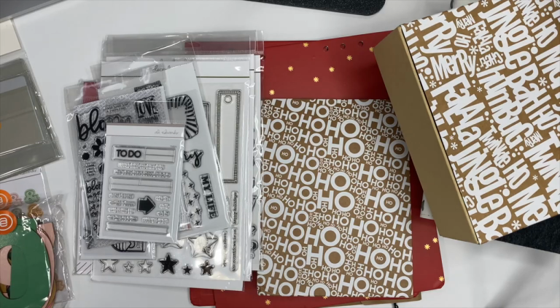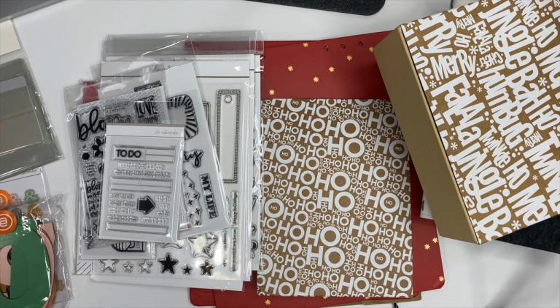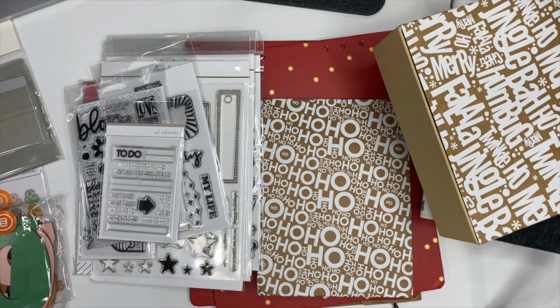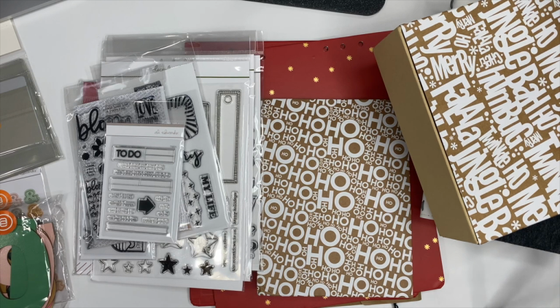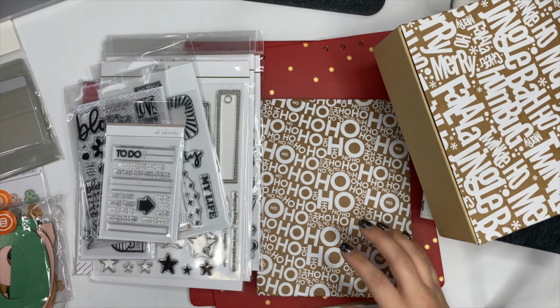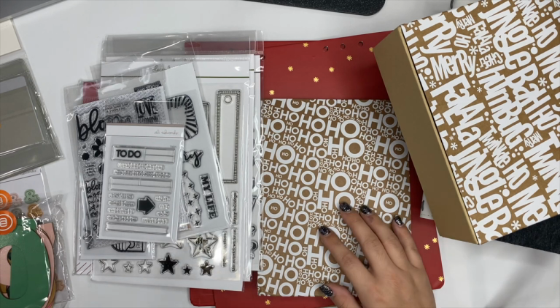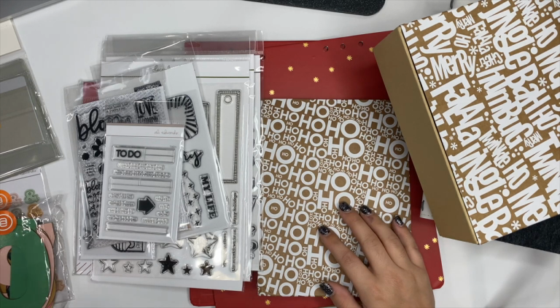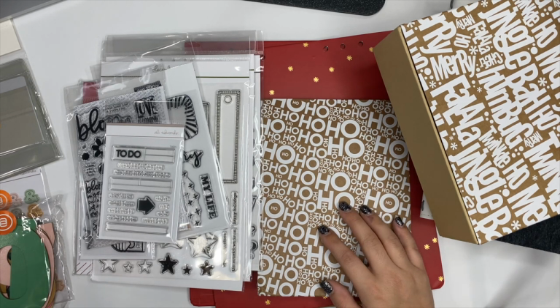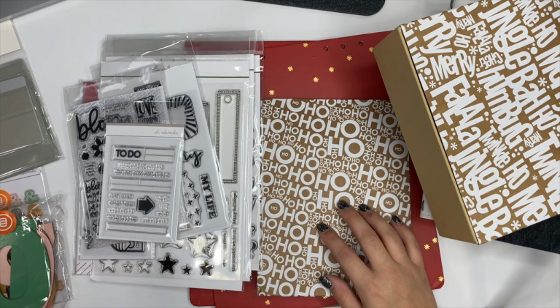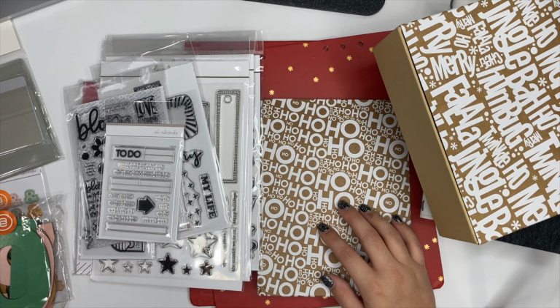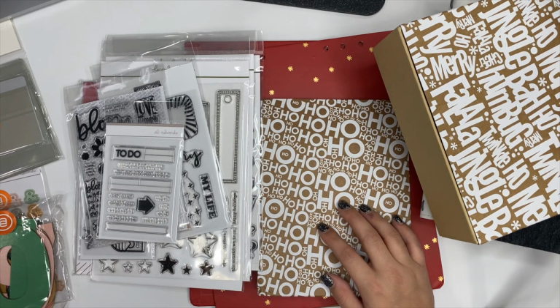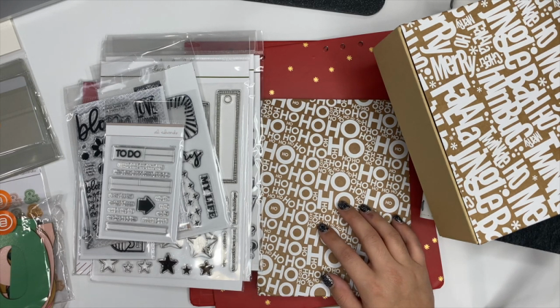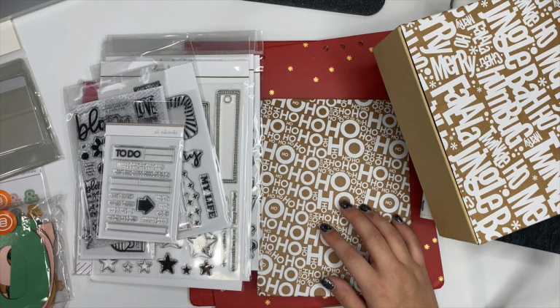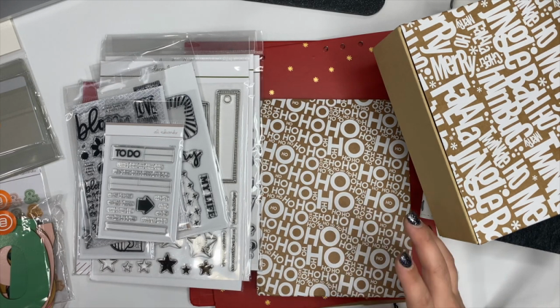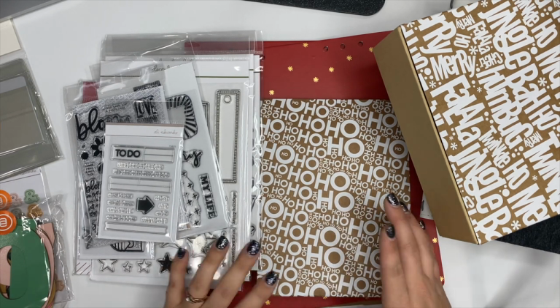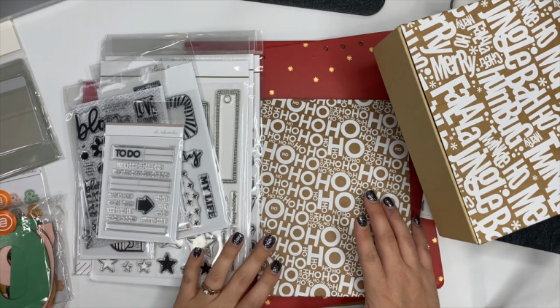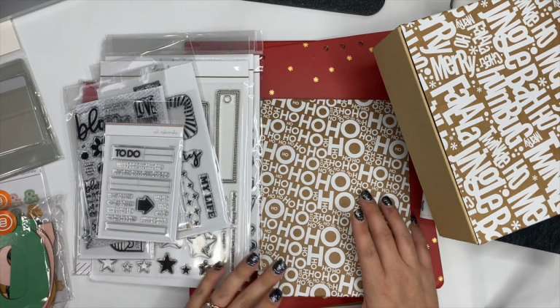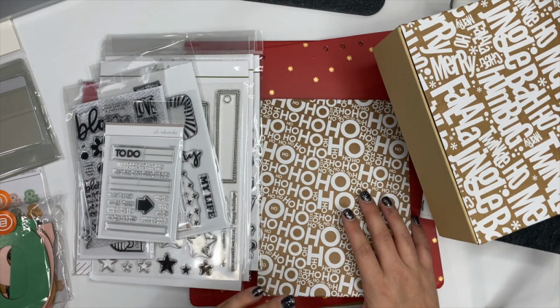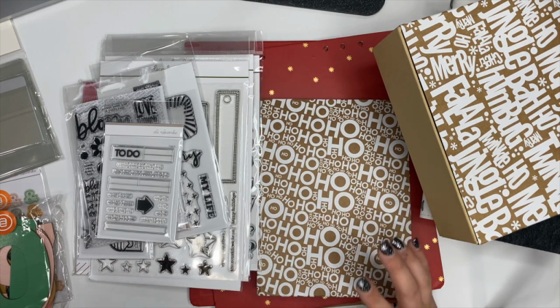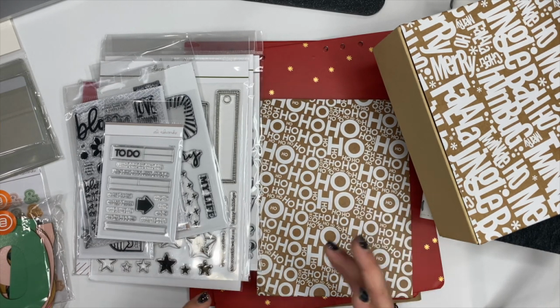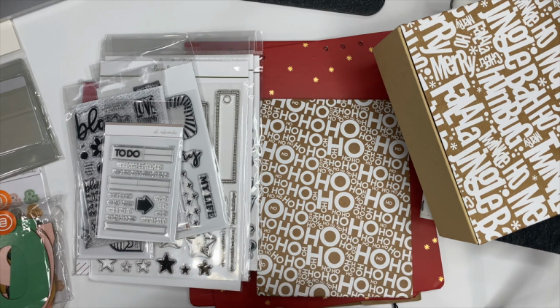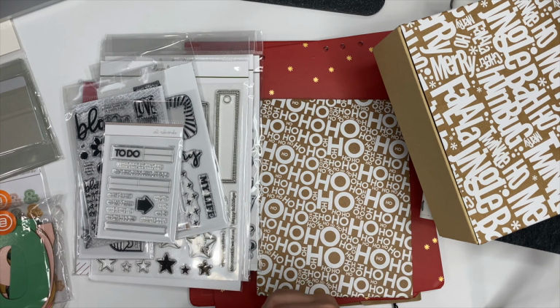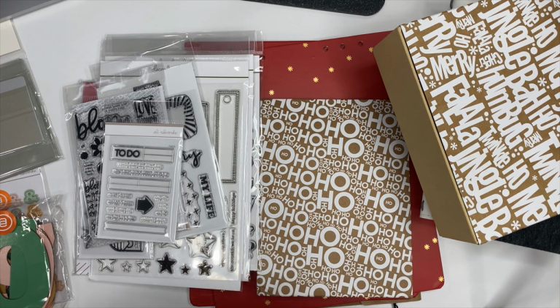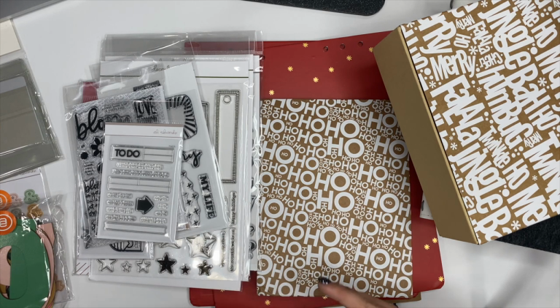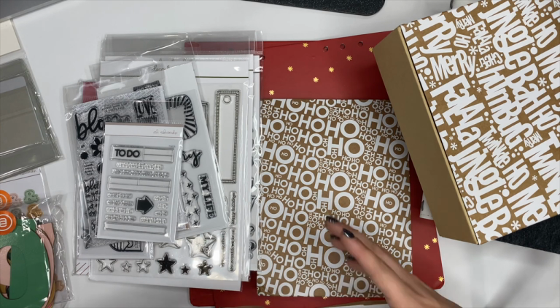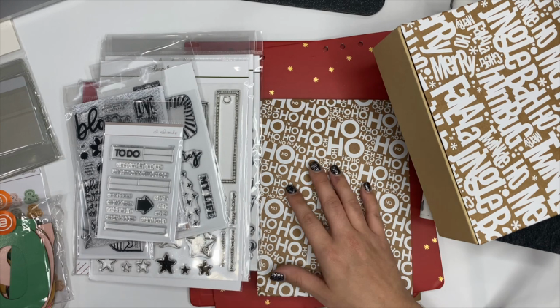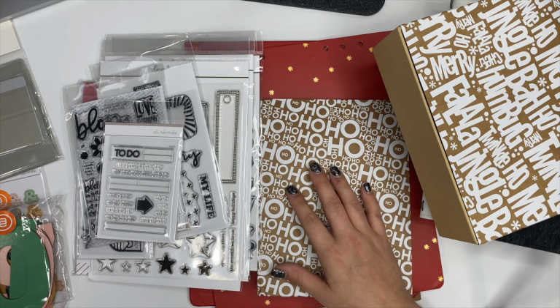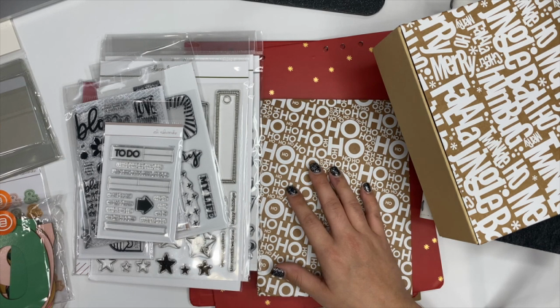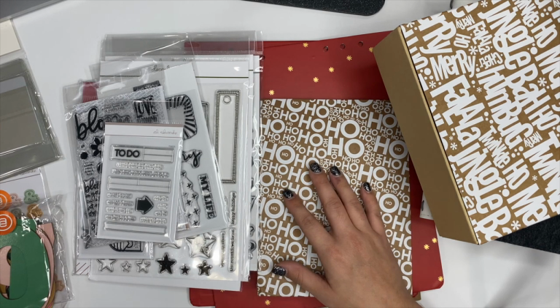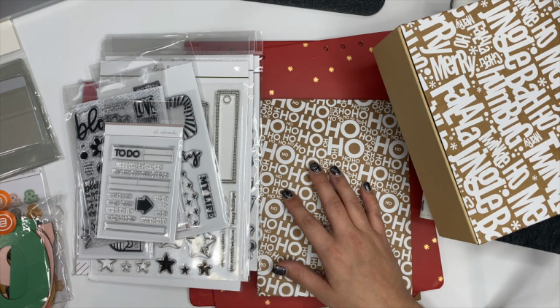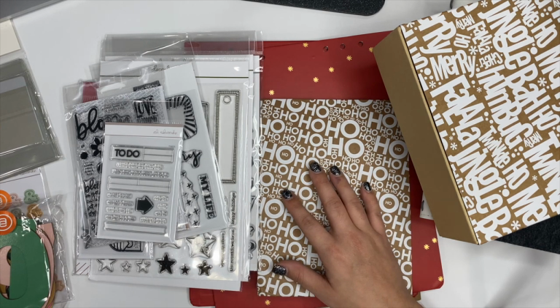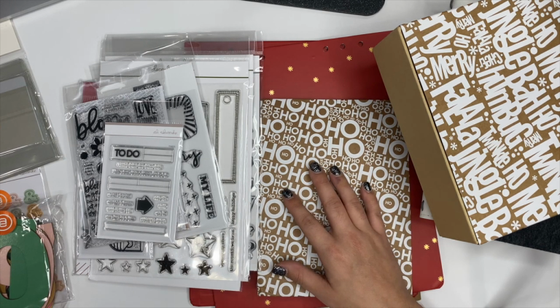My Allie Edwards haul is here and we're going to take a look at everything. I don't even know where to start — I'm super pumped for this. I'm ready for December daily; I've been ready since last year, as I'm sure many of you guys have.